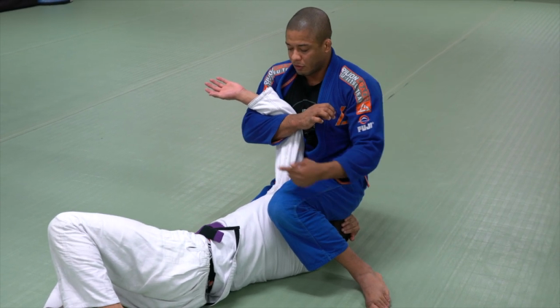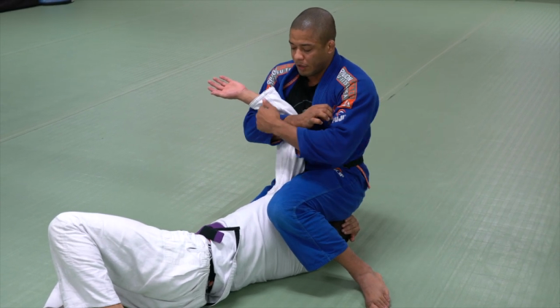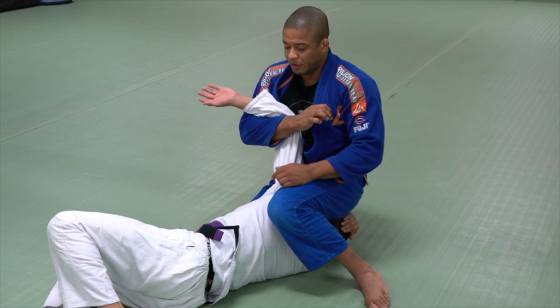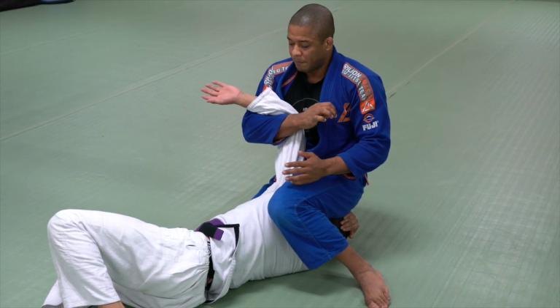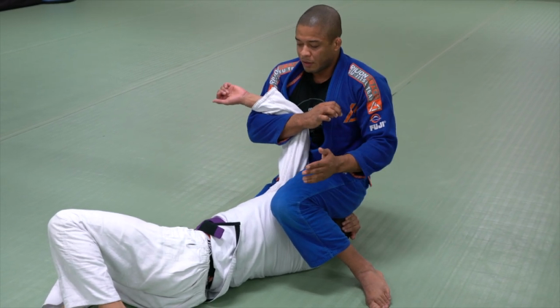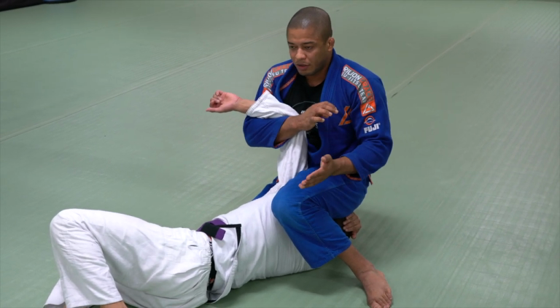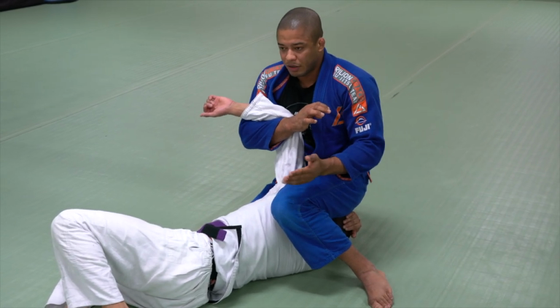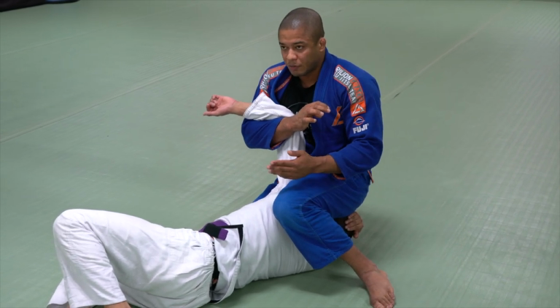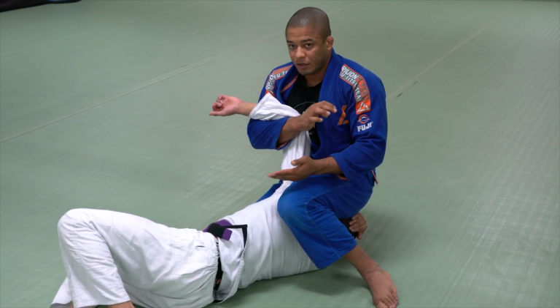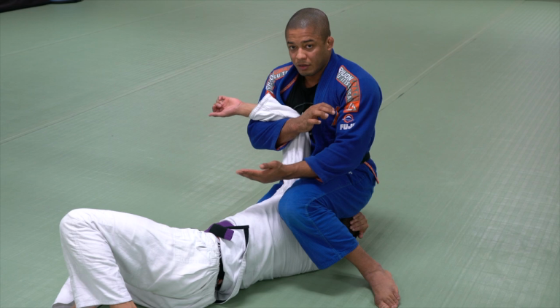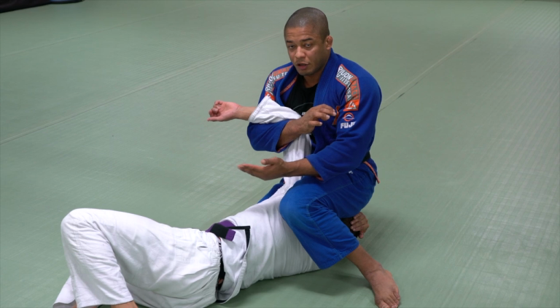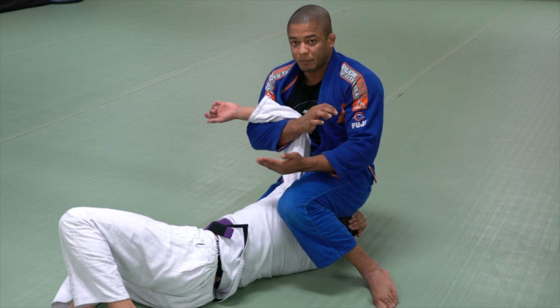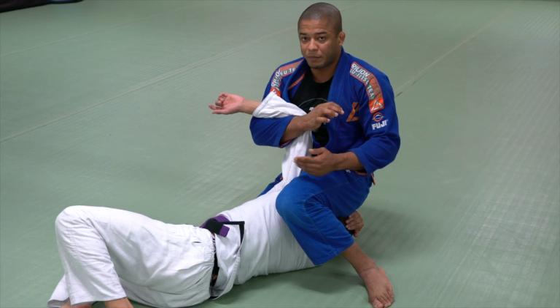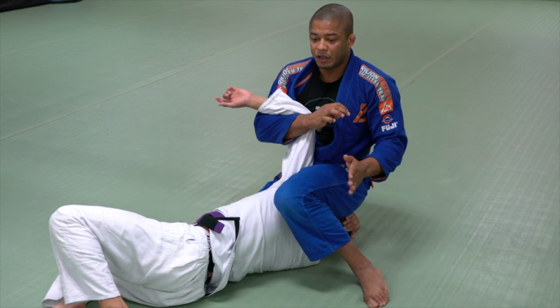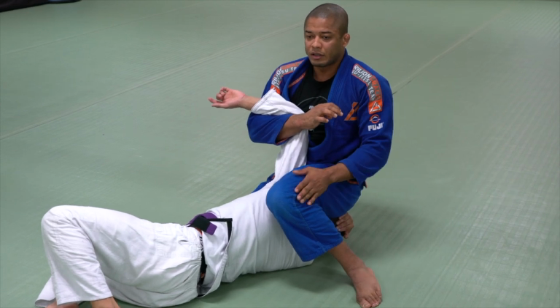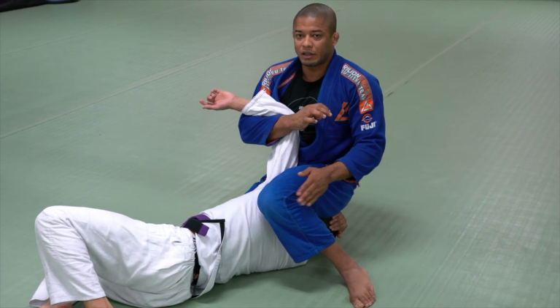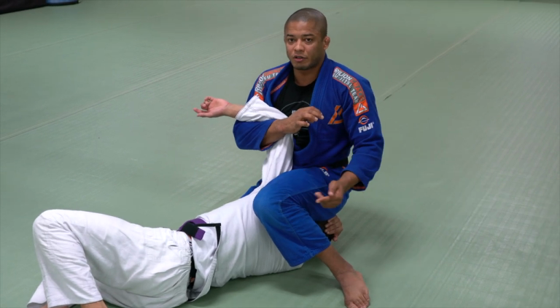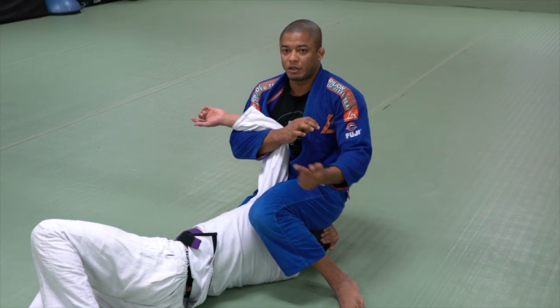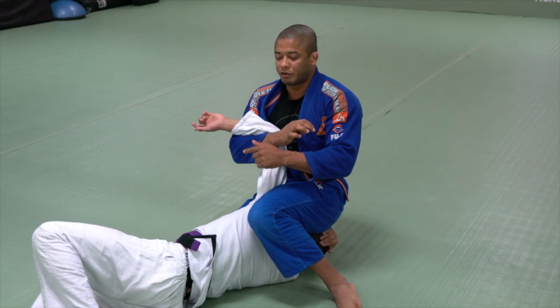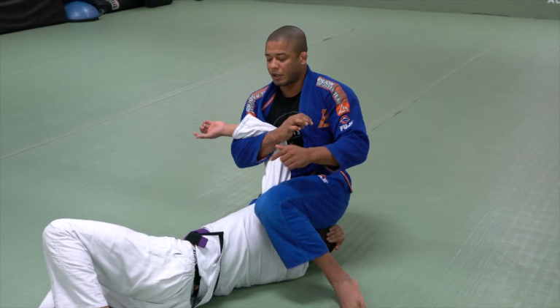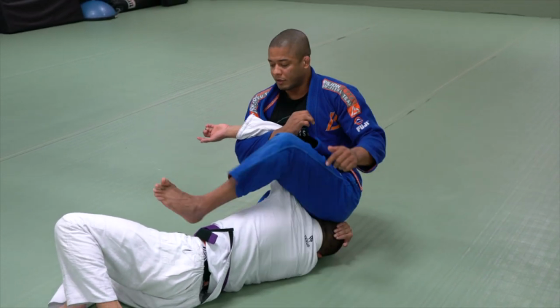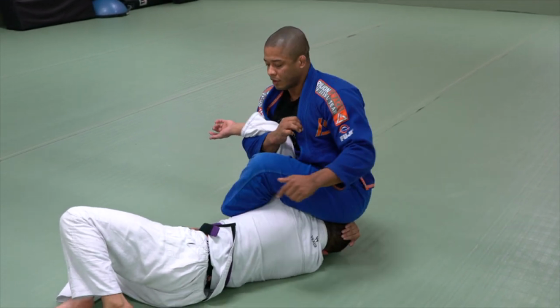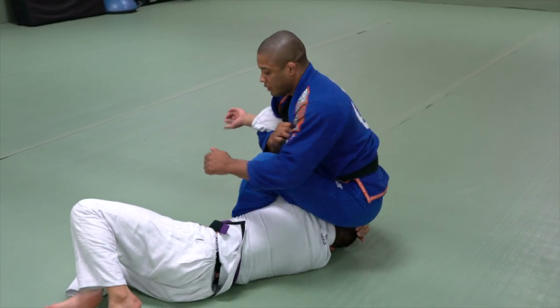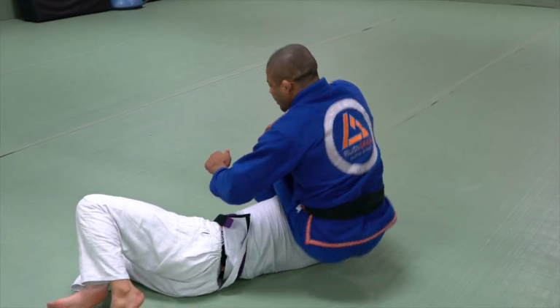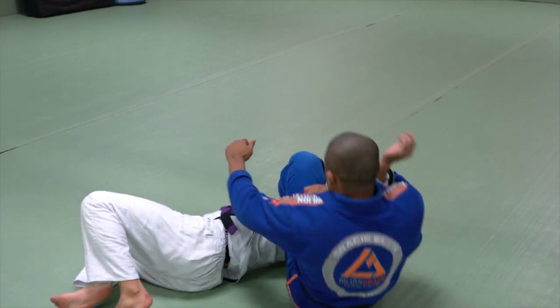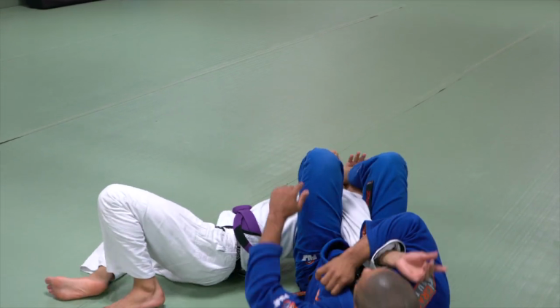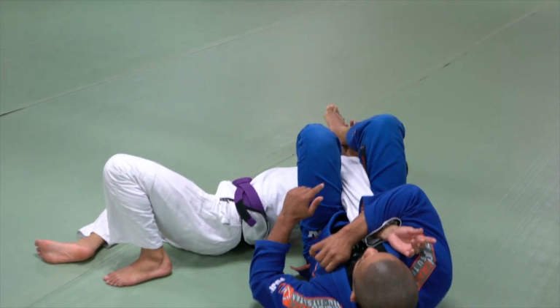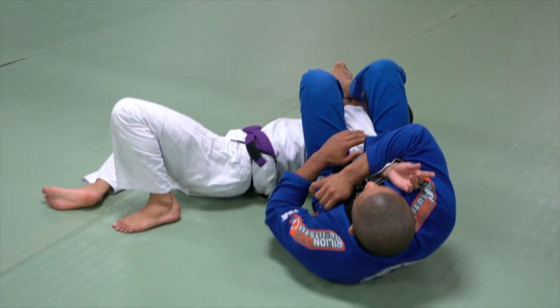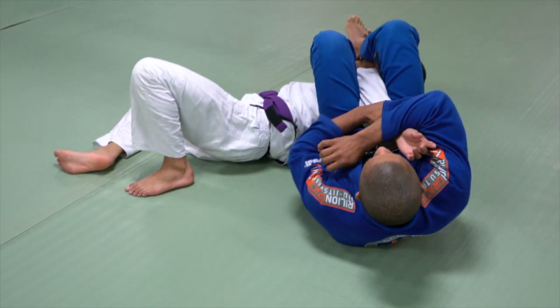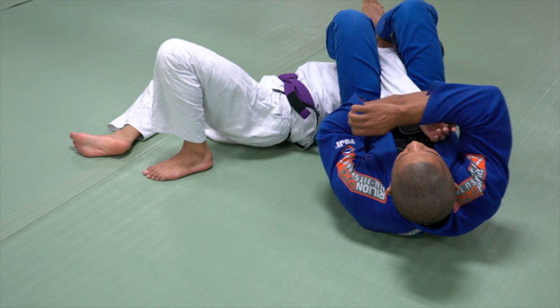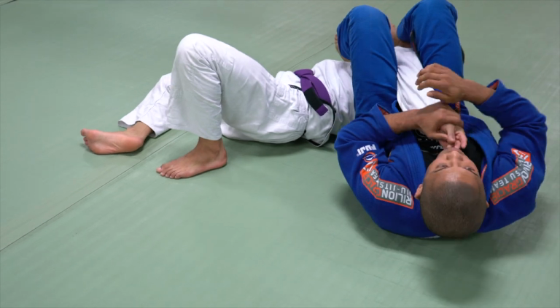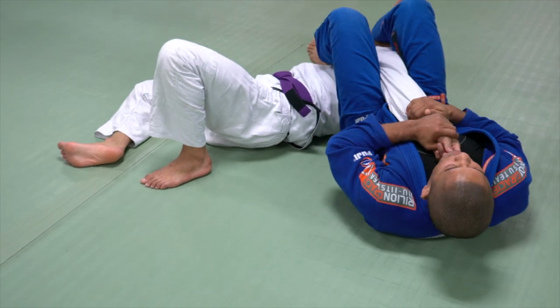If I bring my body back, this leg is going to be easy to pass. Go straight down — that's the straight arm lock option.